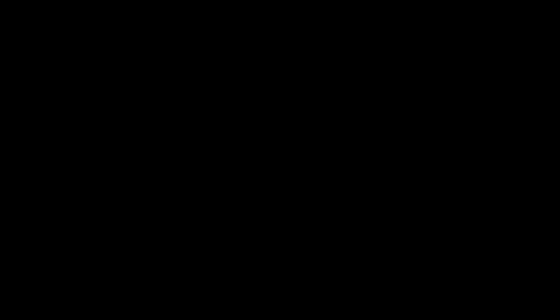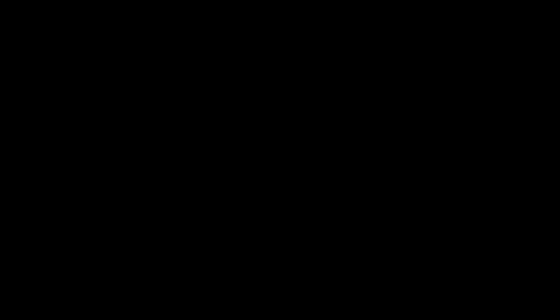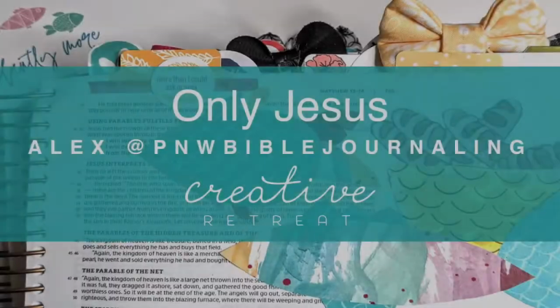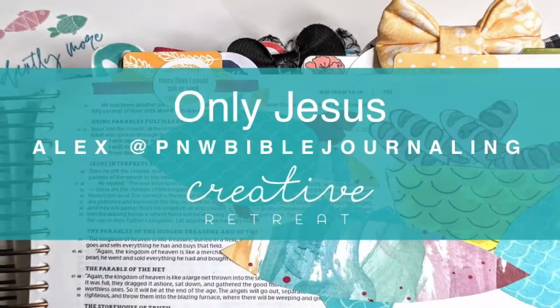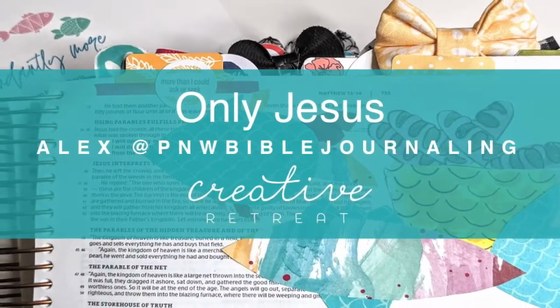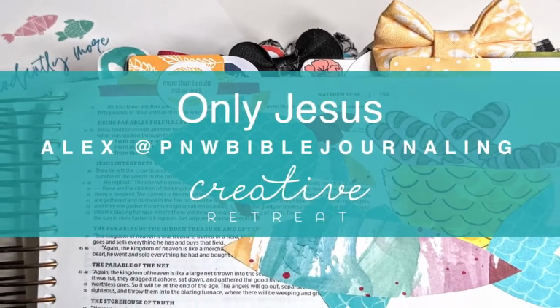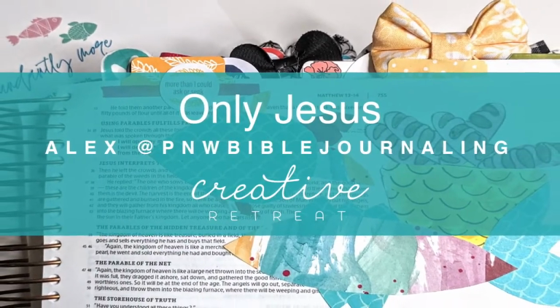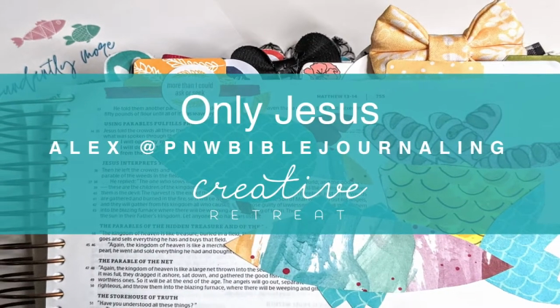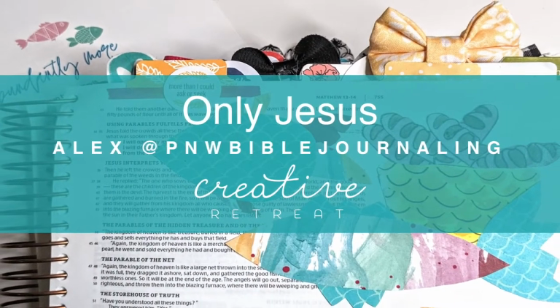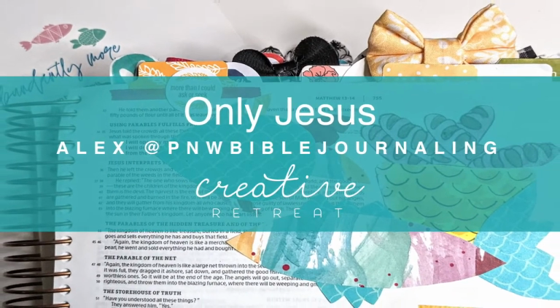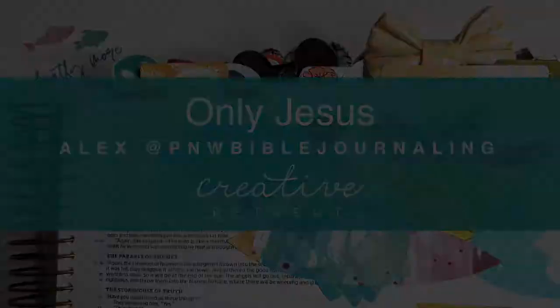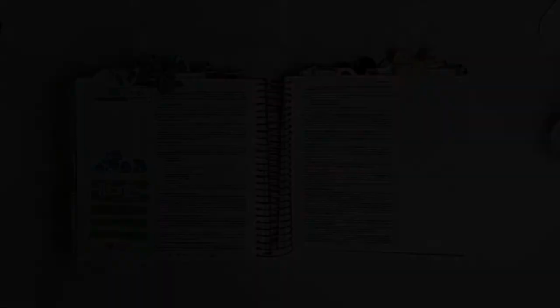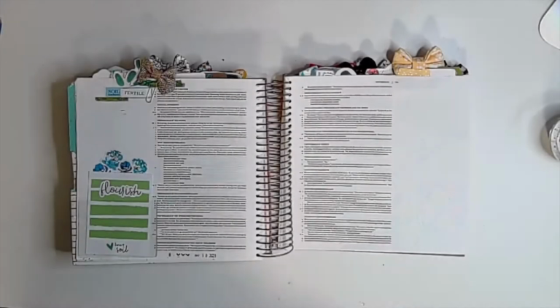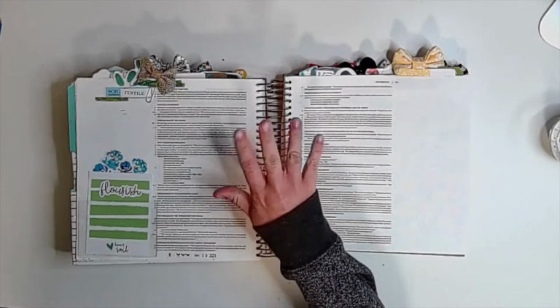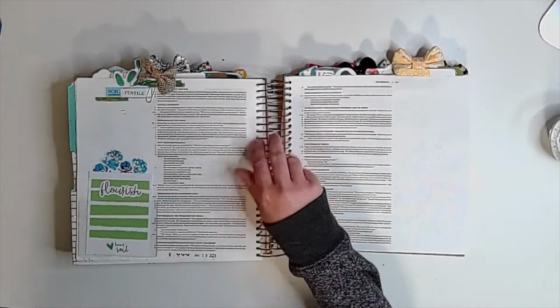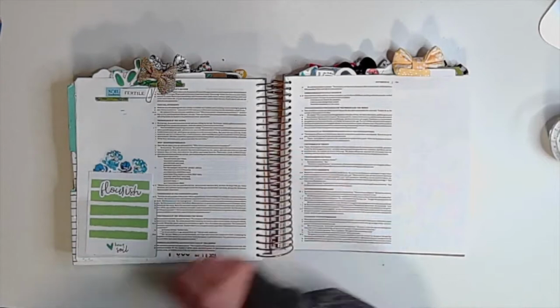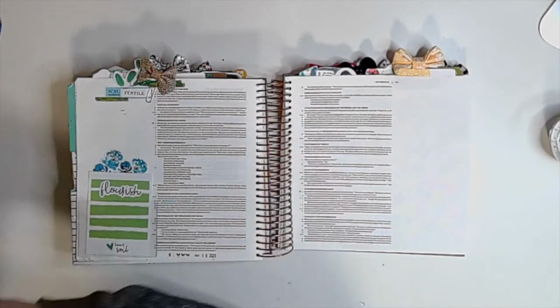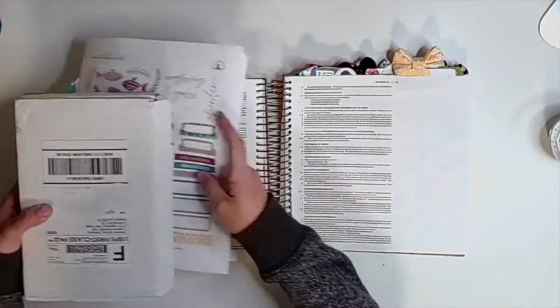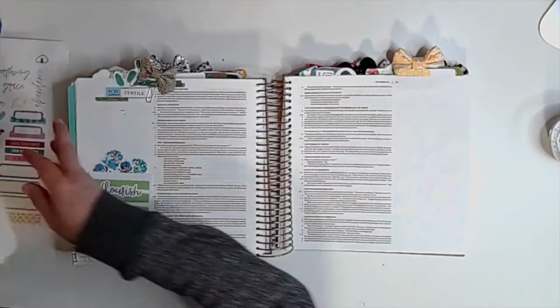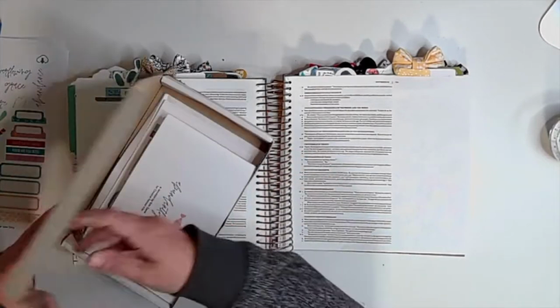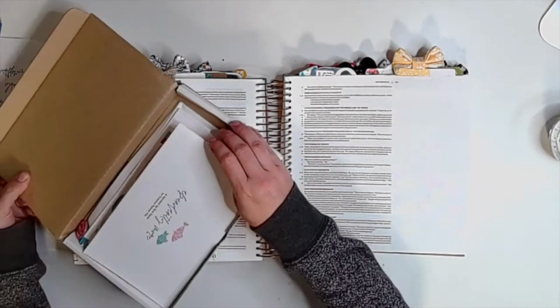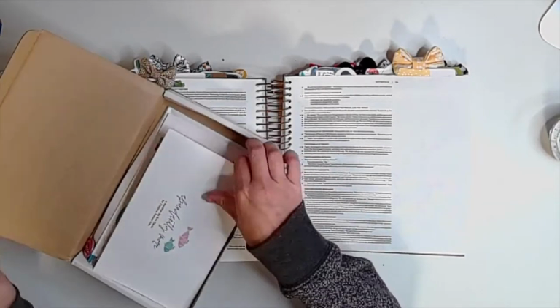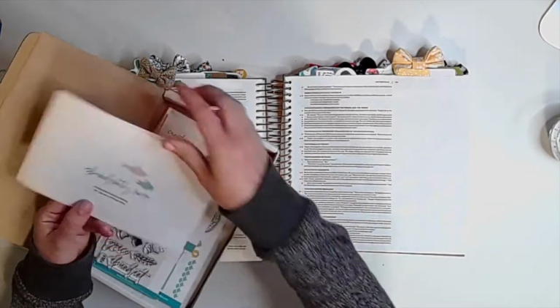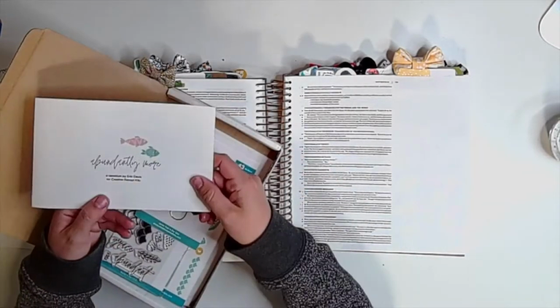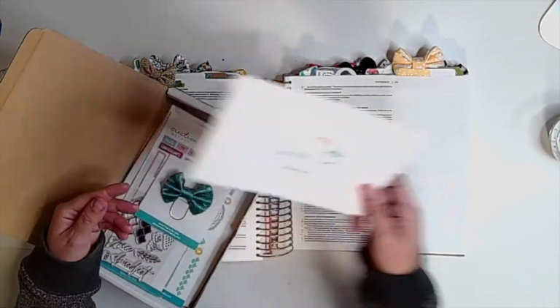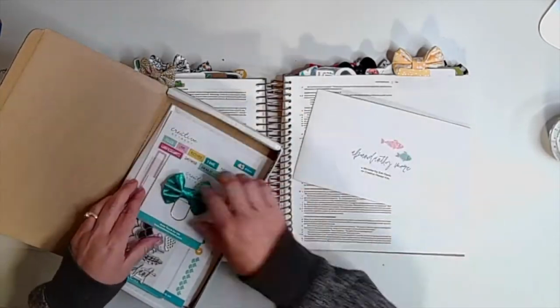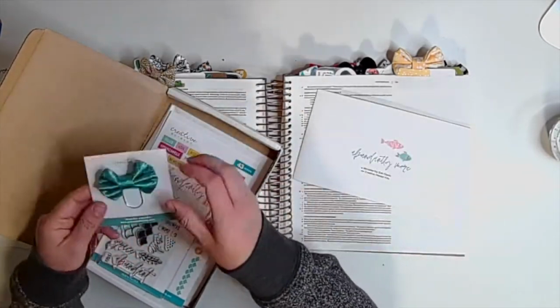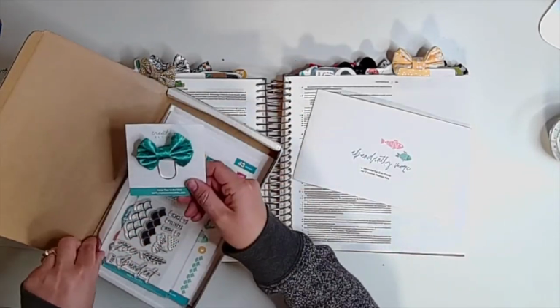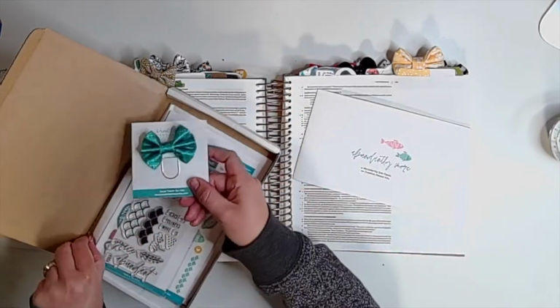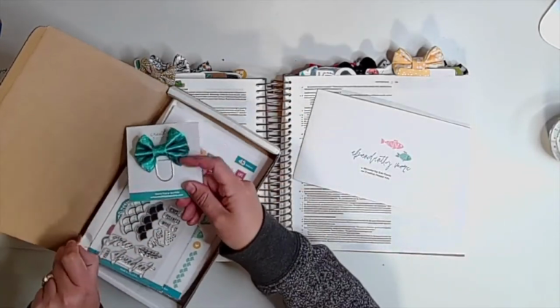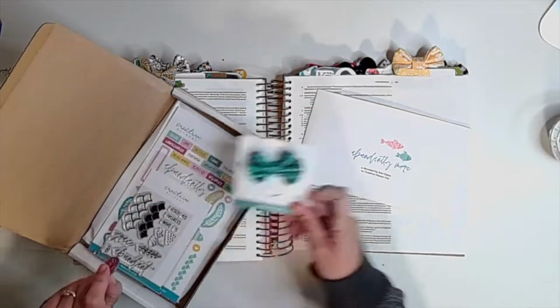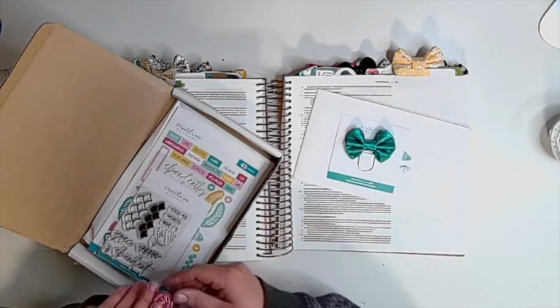Hey there, this is Alex of PNW Bible Journaling here on the Creative Retreat YouTube channel with this month's July Faith Art Box called Abundantly More, written by Erin Davis.